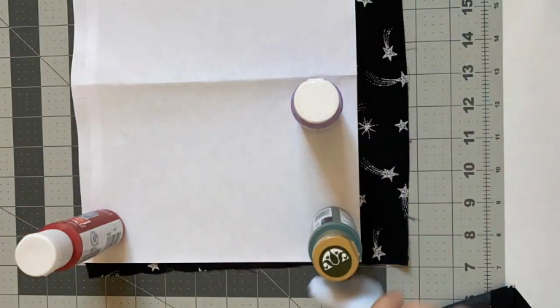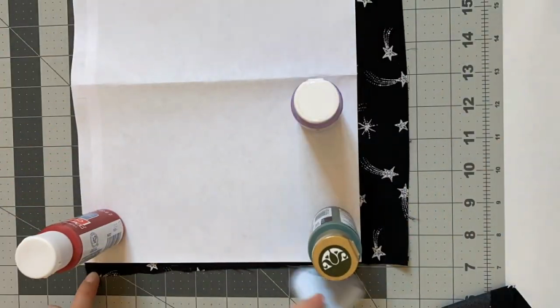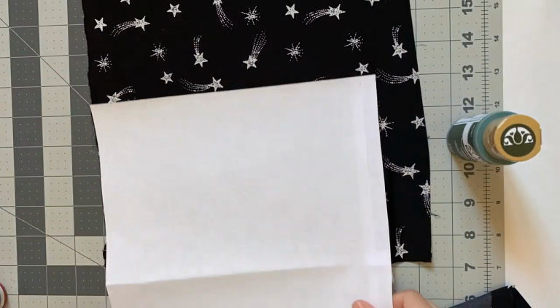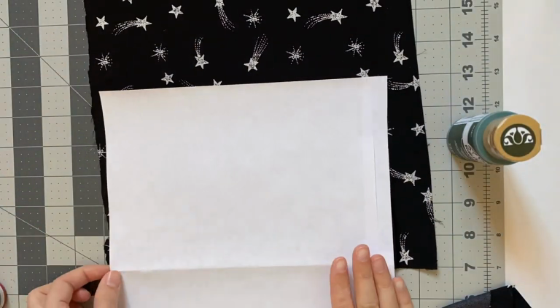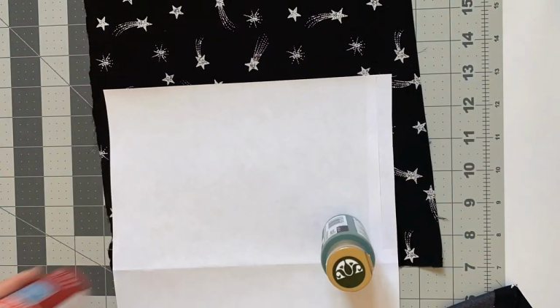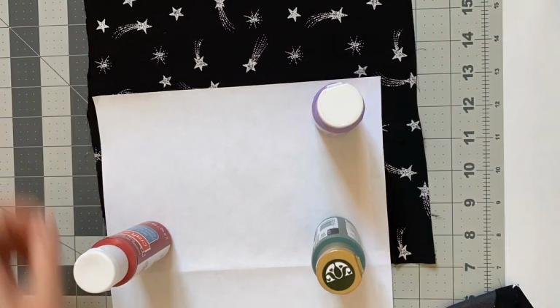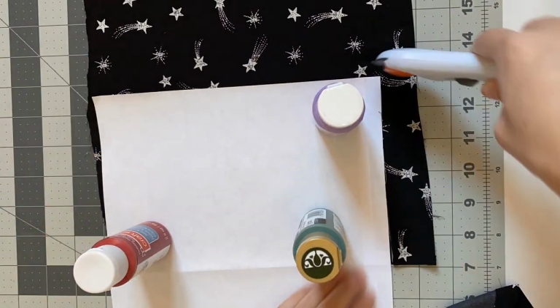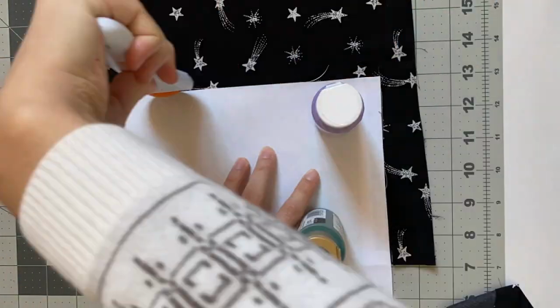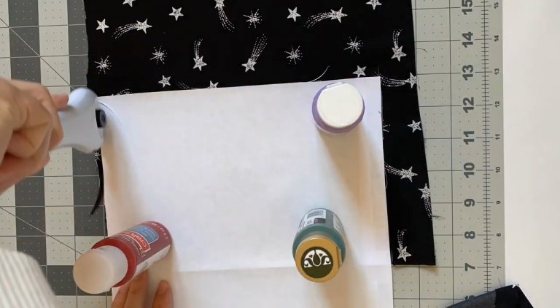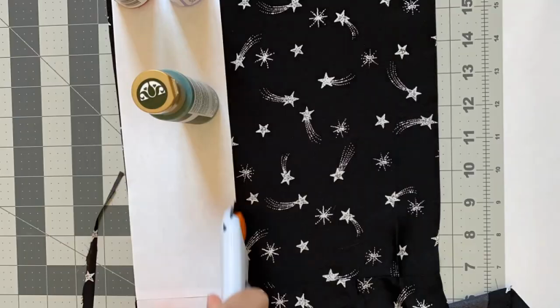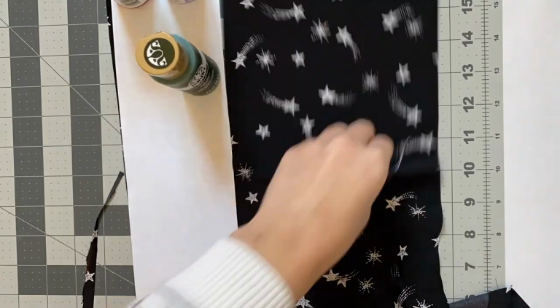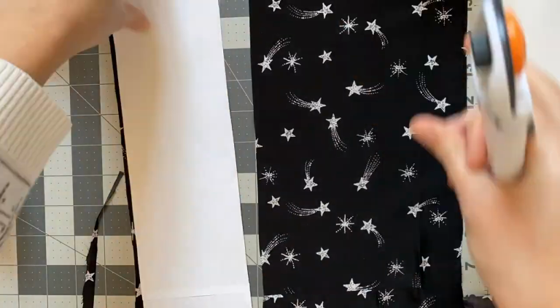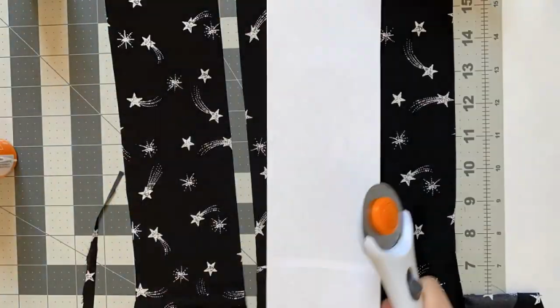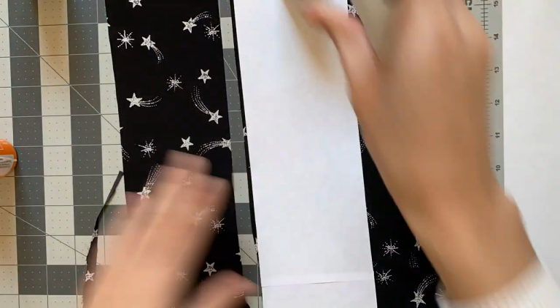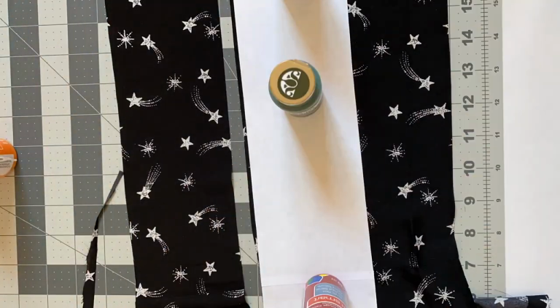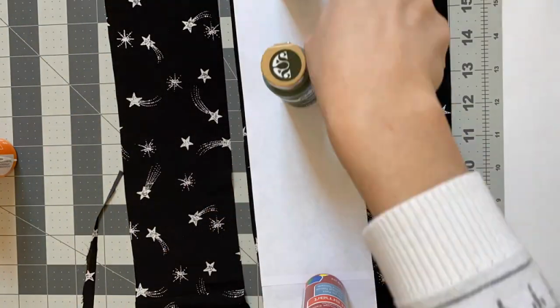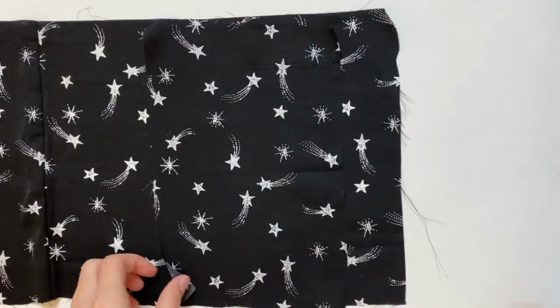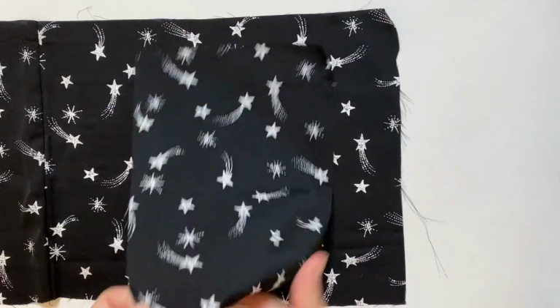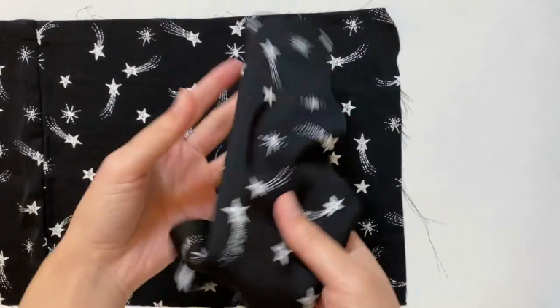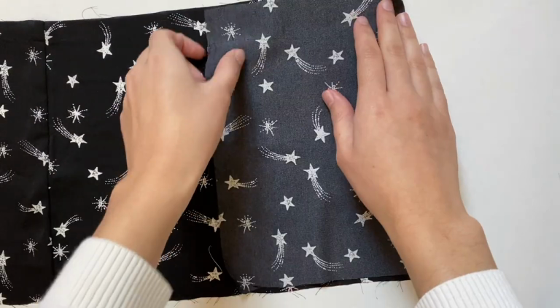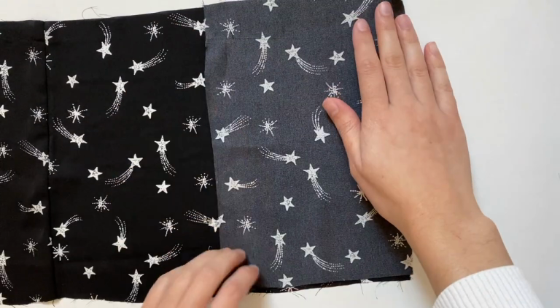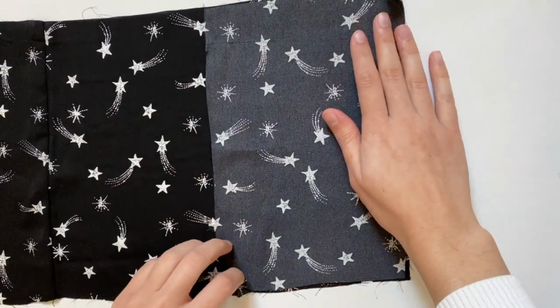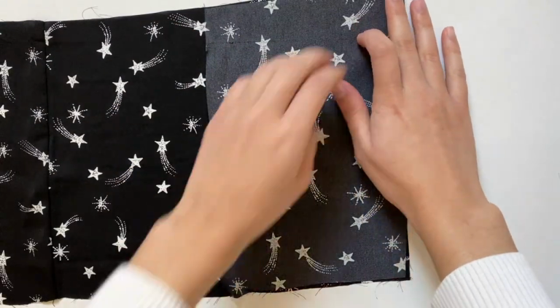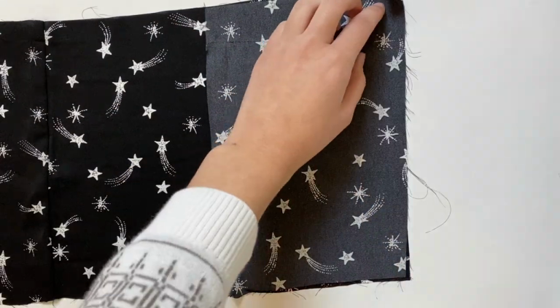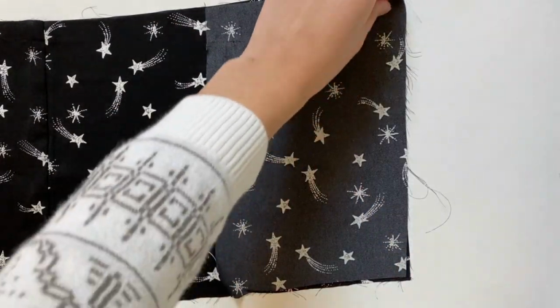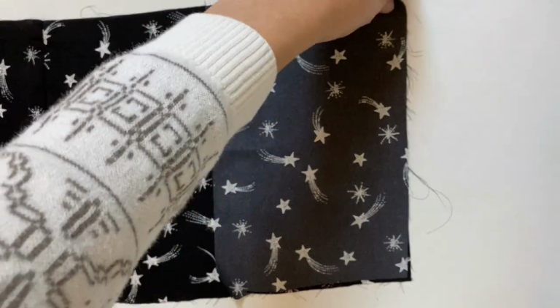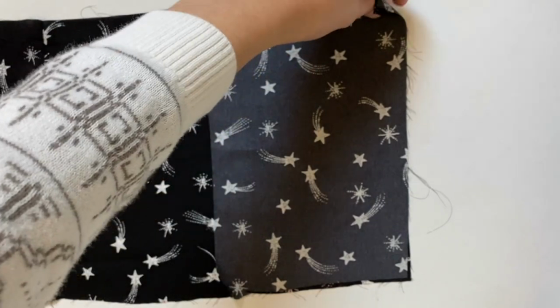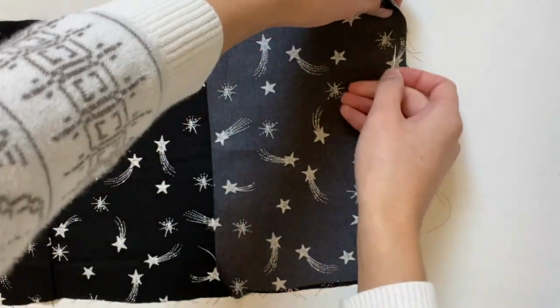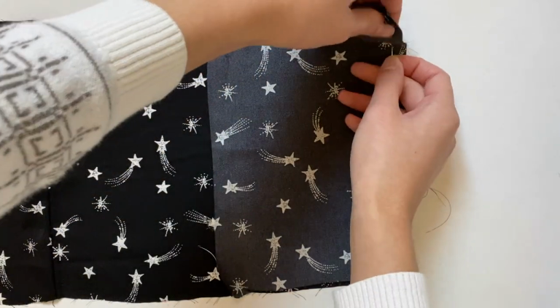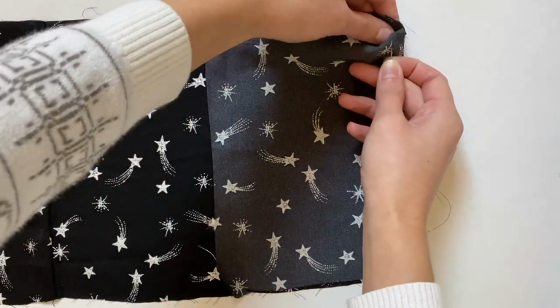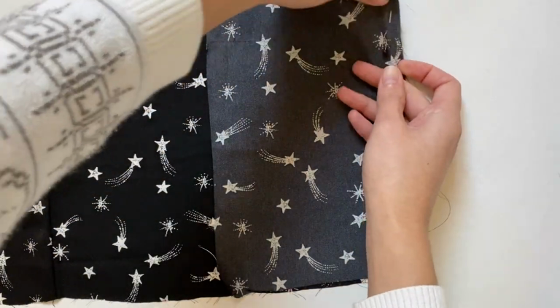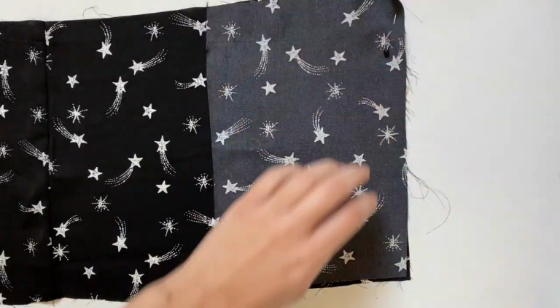And for the sleeves, which are these smaller rectangles, I'm going to need two. After cutting out all my pieces, I still have to sew together my big rectangle because my fabric wasn't long enough, so I'm going to do that real quick.